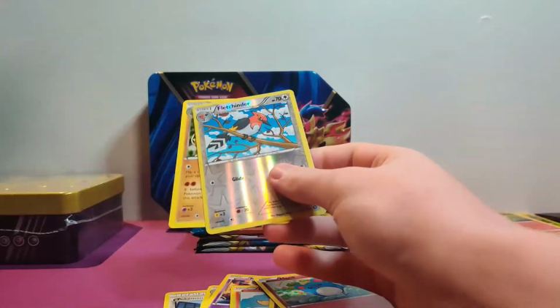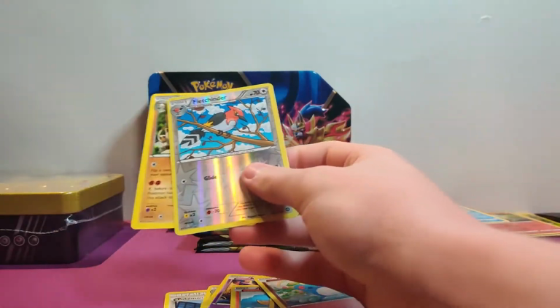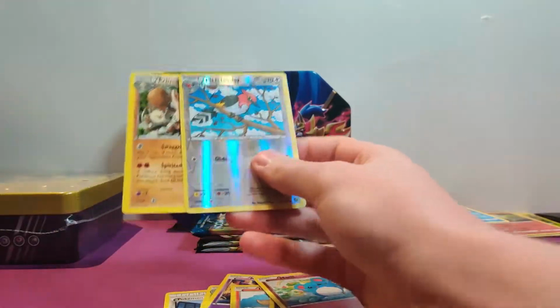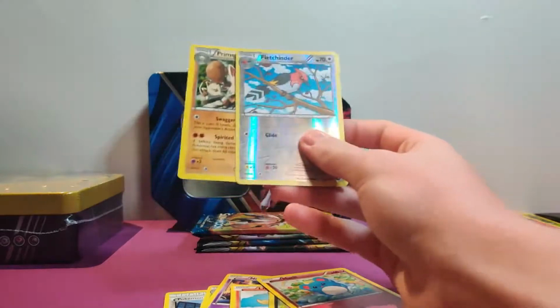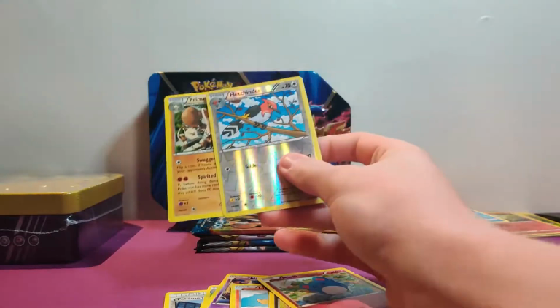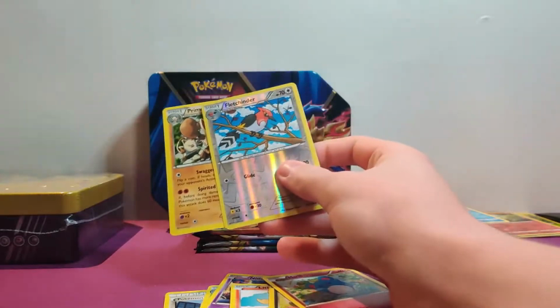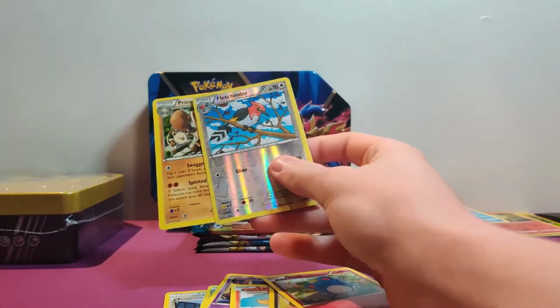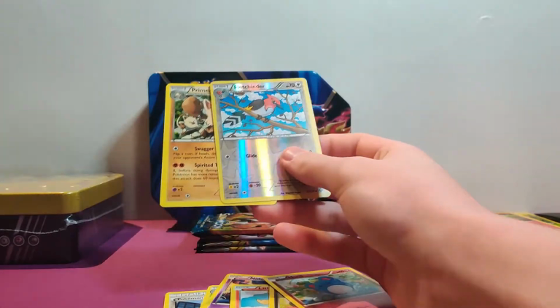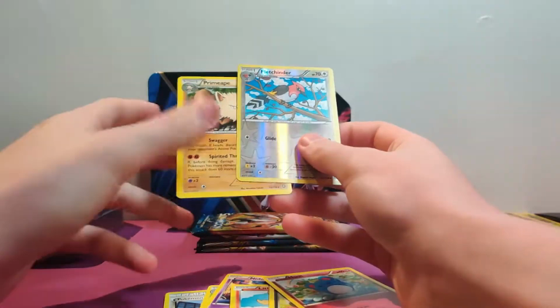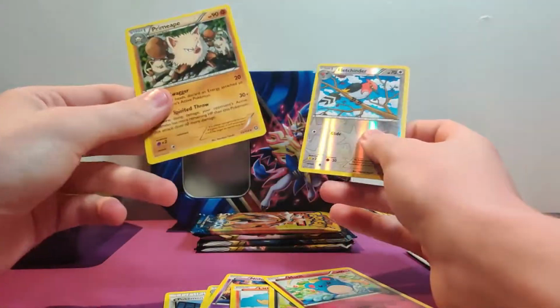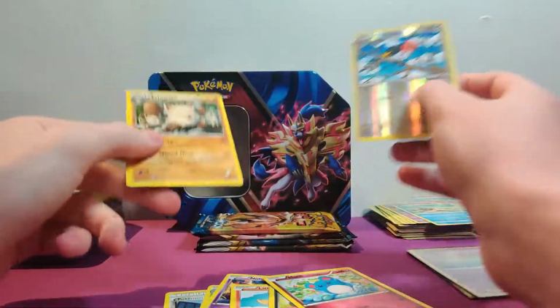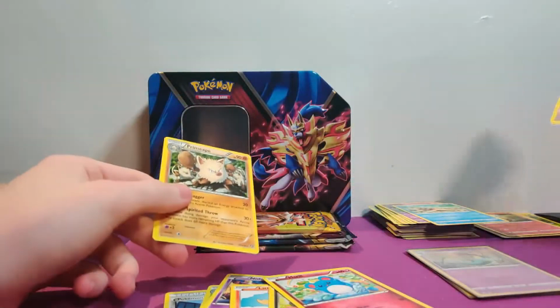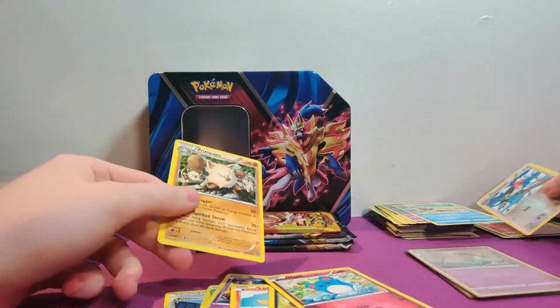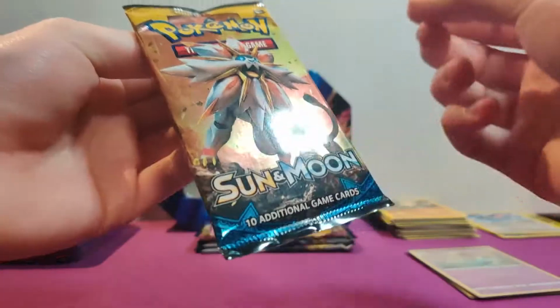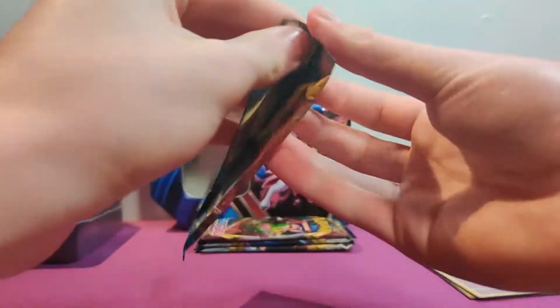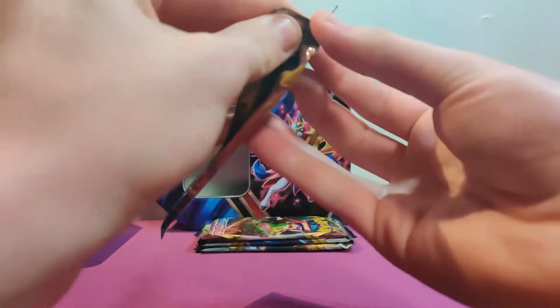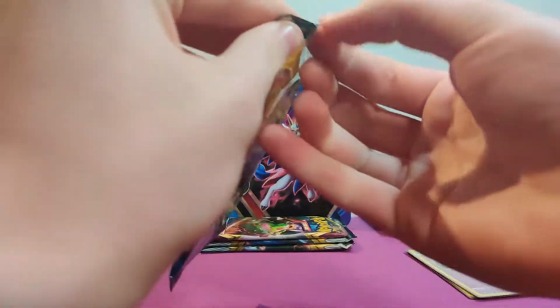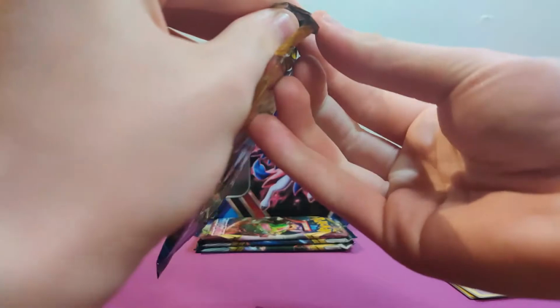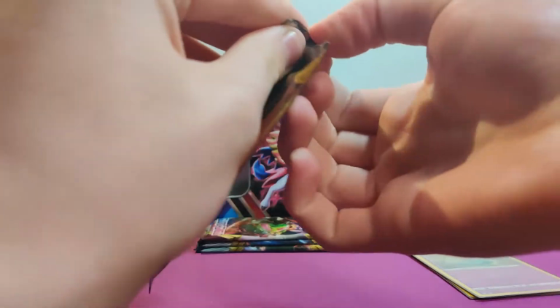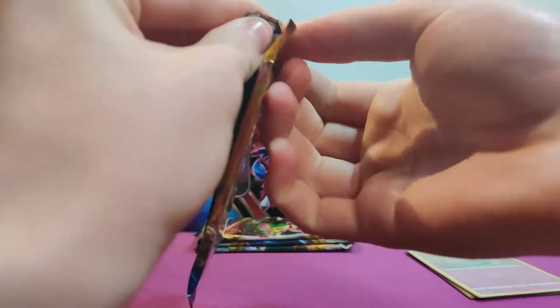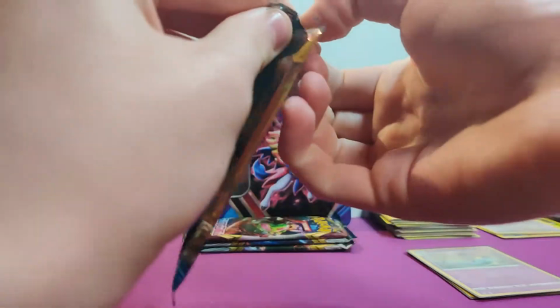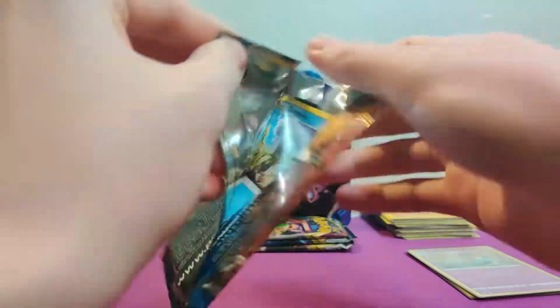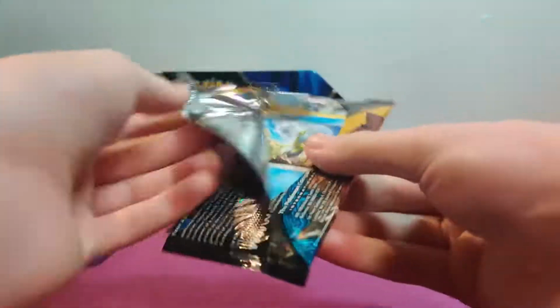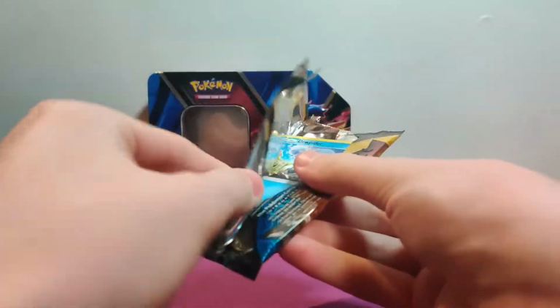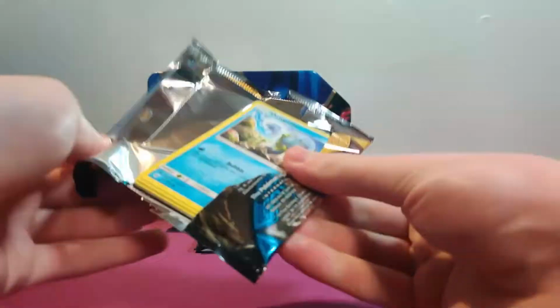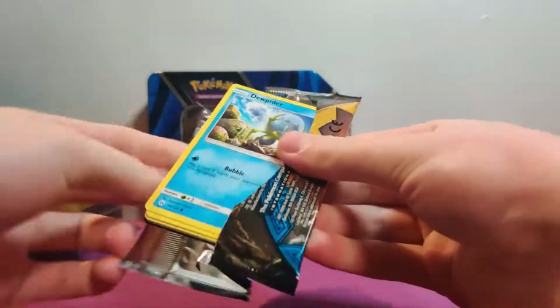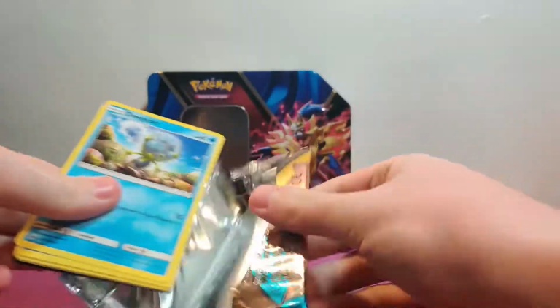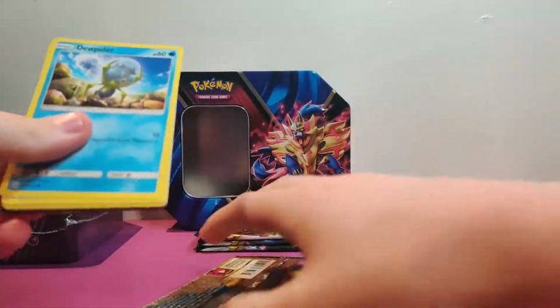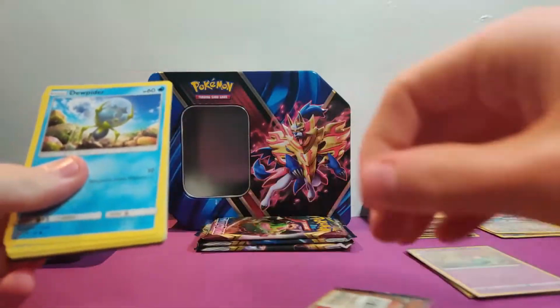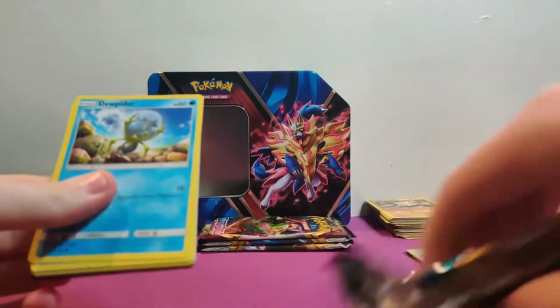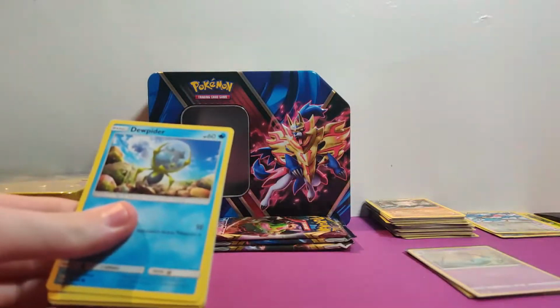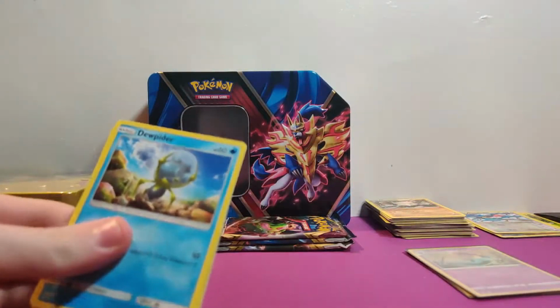Freaking Doha — stop doing four to the front! It's three to the front! We got a Primeape. Sun and Moon base set. It would be cool if they gave us Darkness Ablaze packs — that'd be nice.